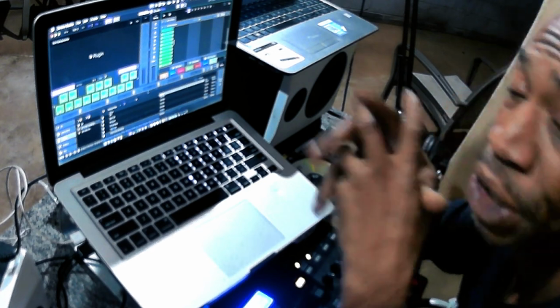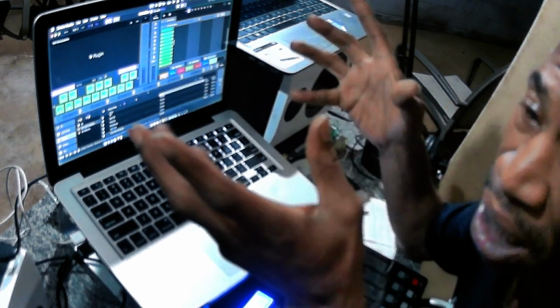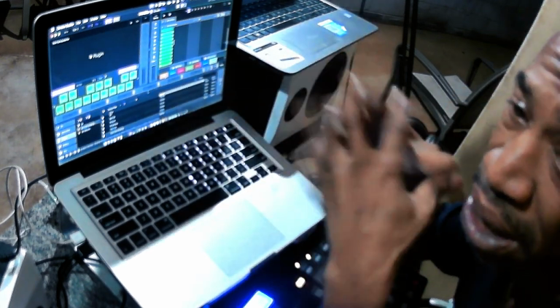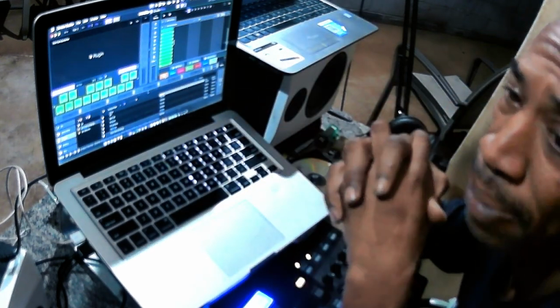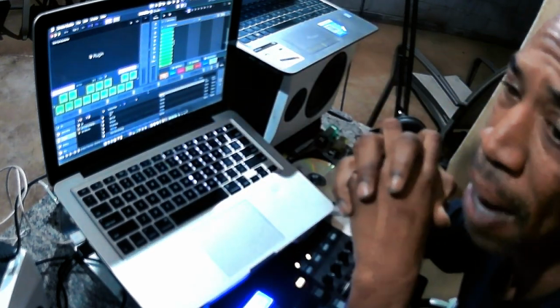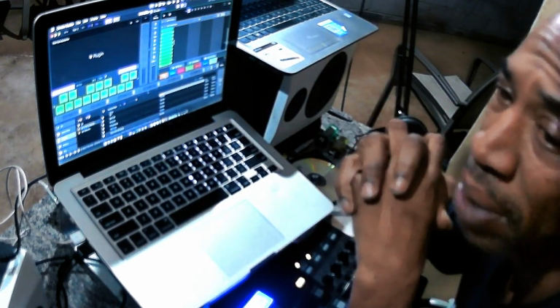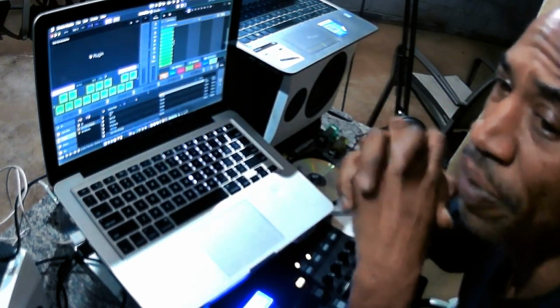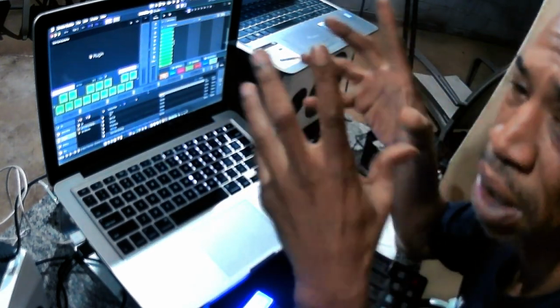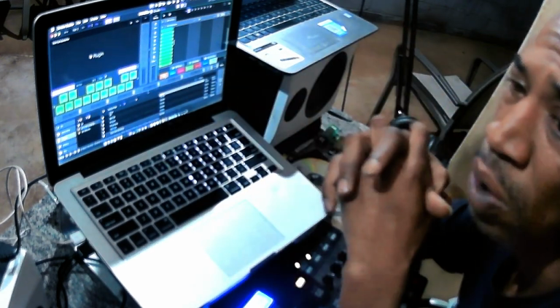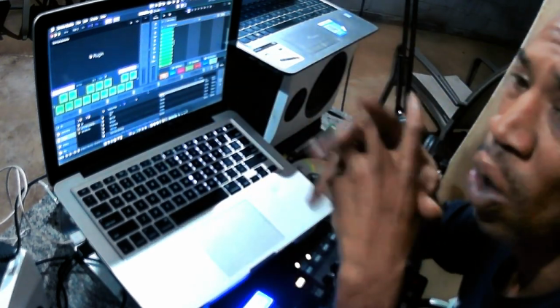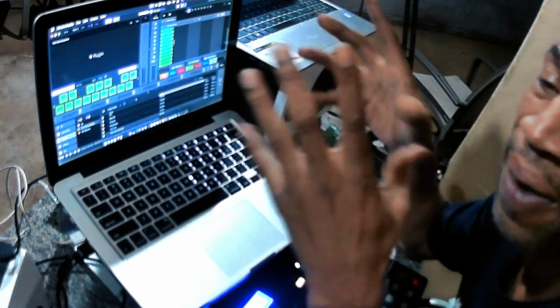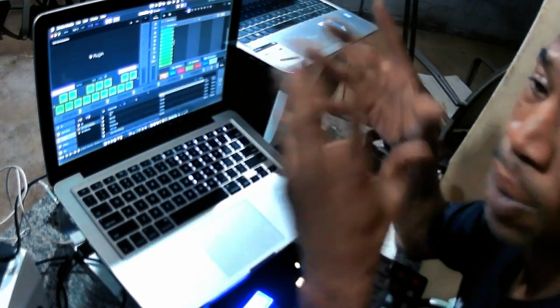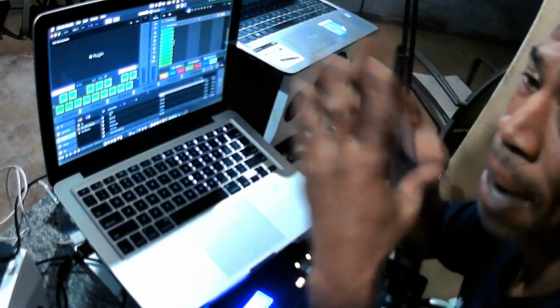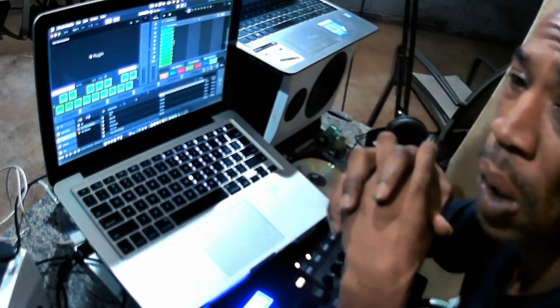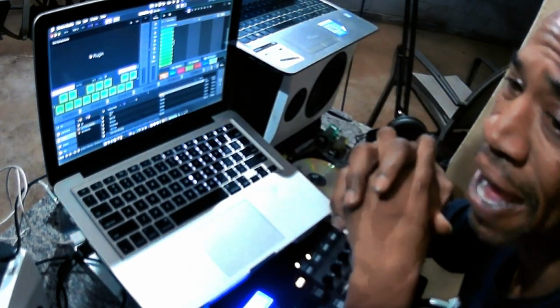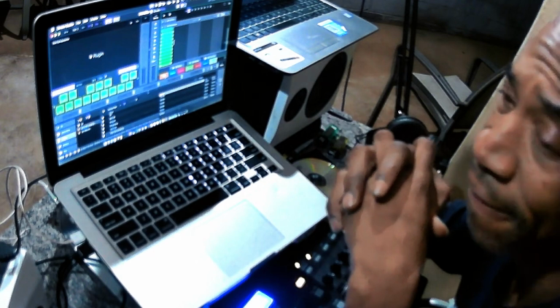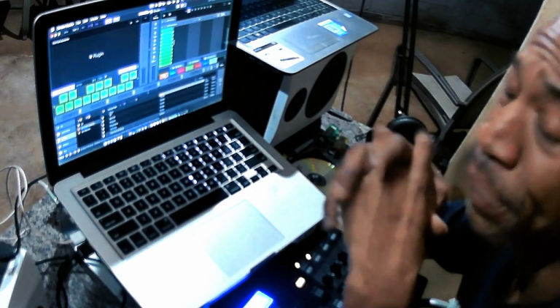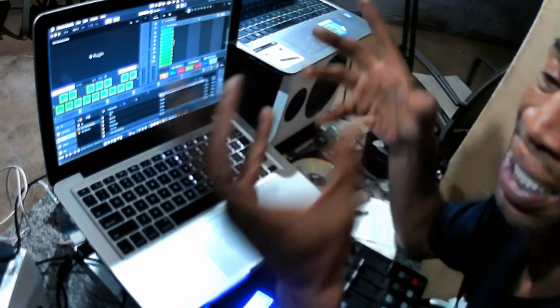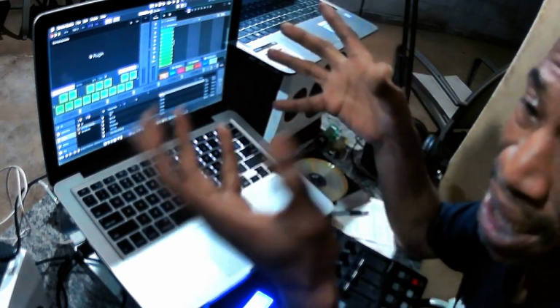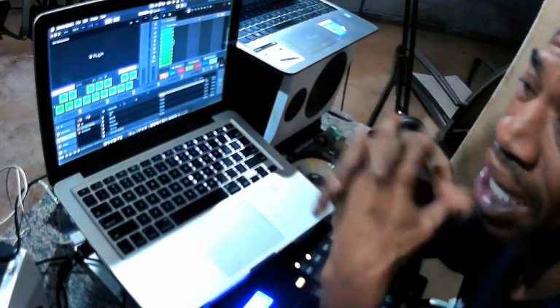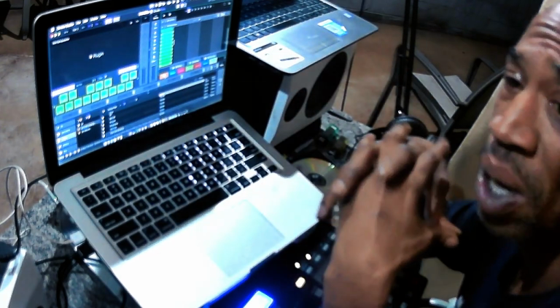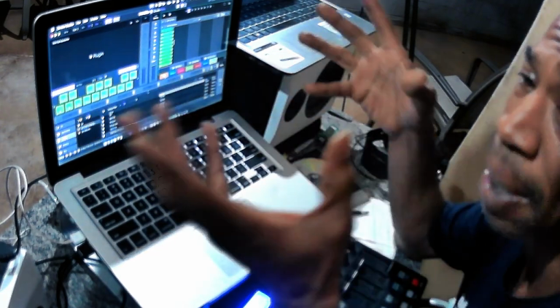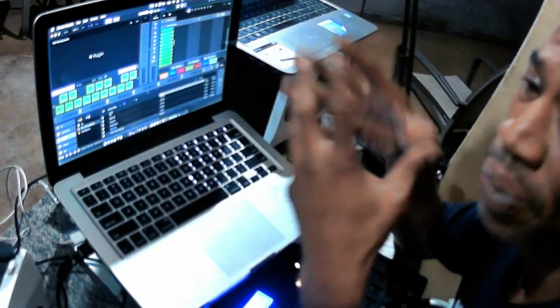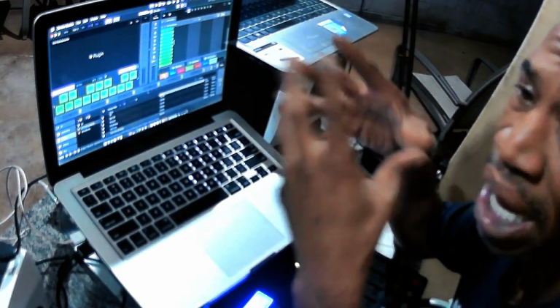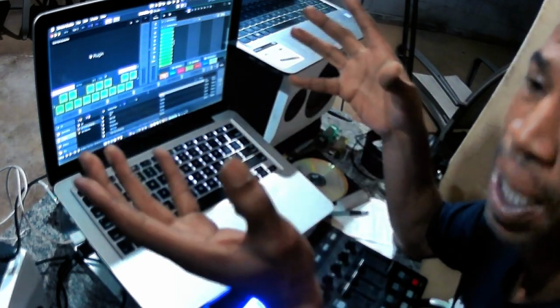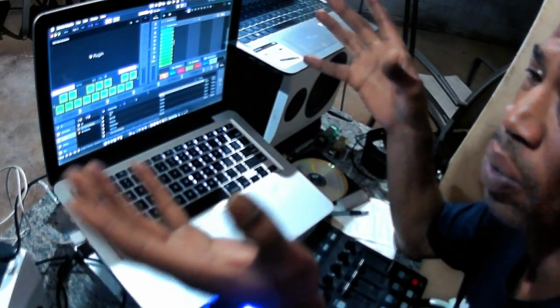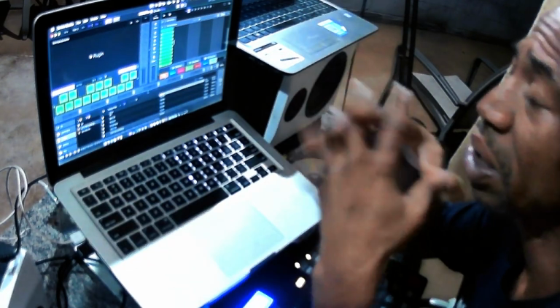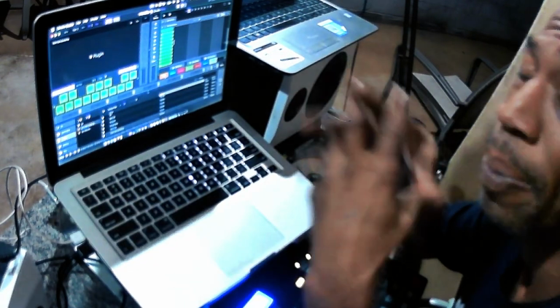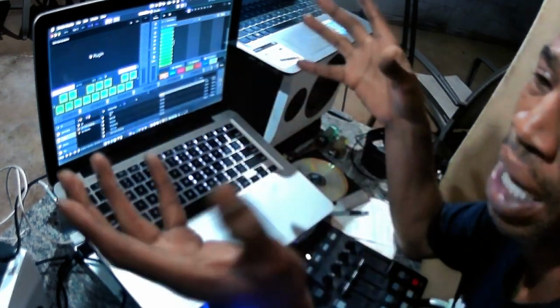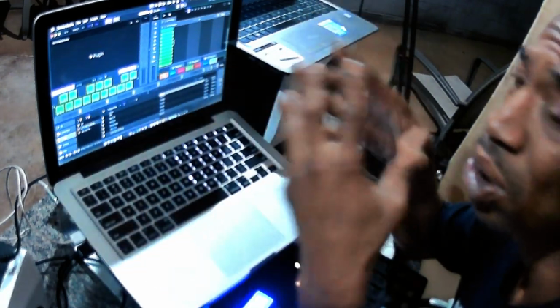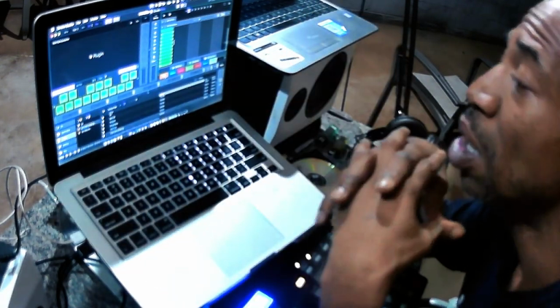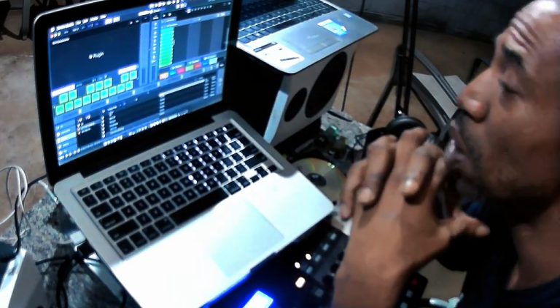Considering I just saw the Bob Marley movie, and I've been following Bob my whole life as a DJ — because I play reggae, I play a lot of records, a lot of music.